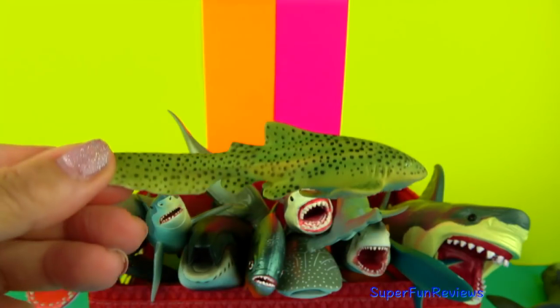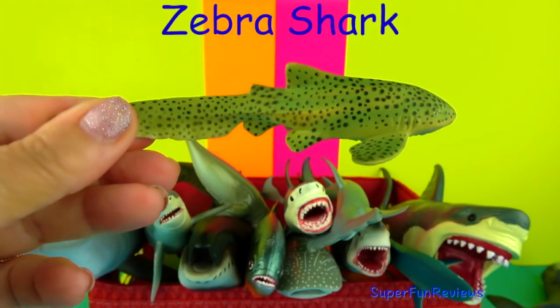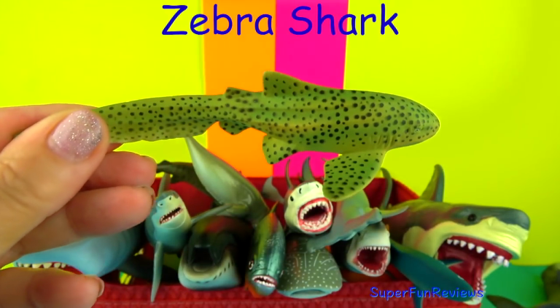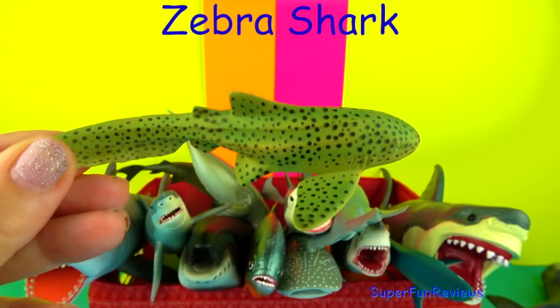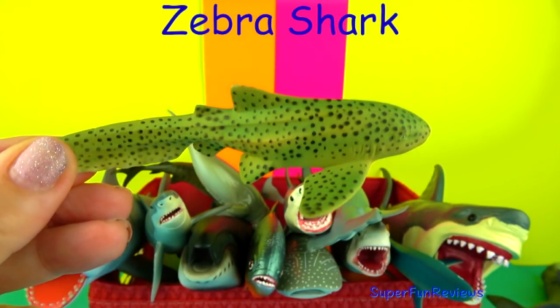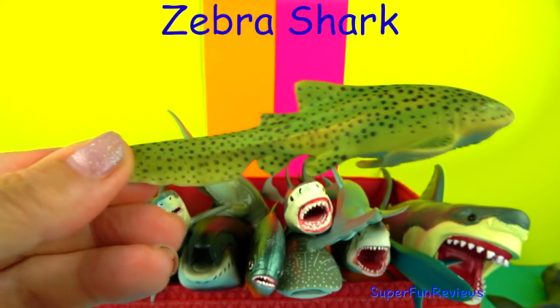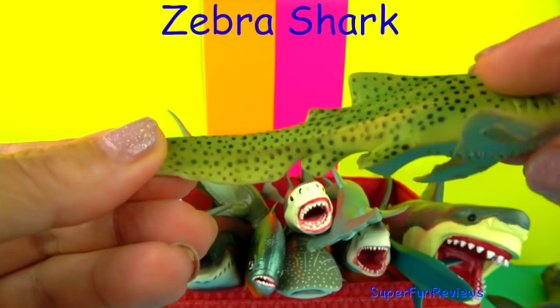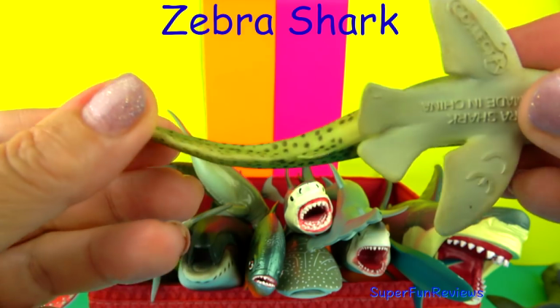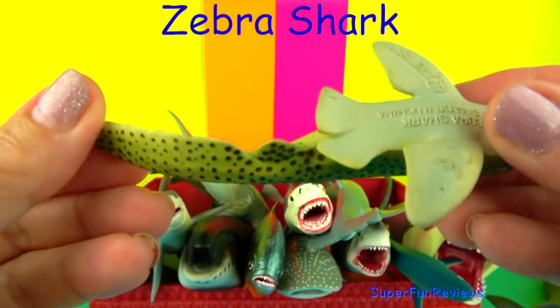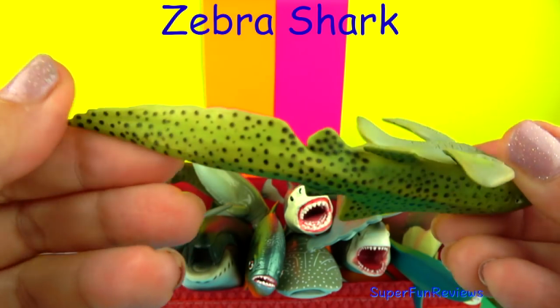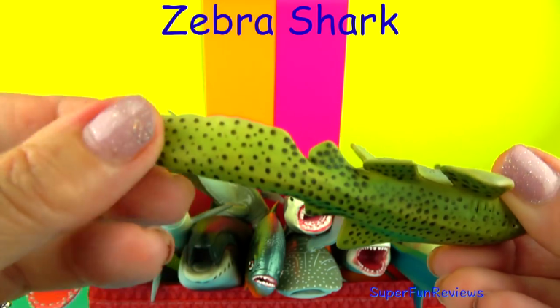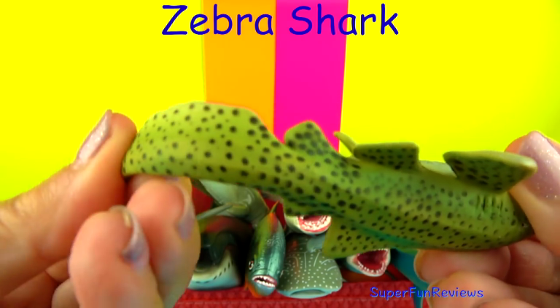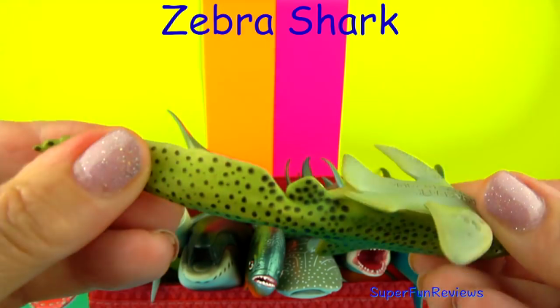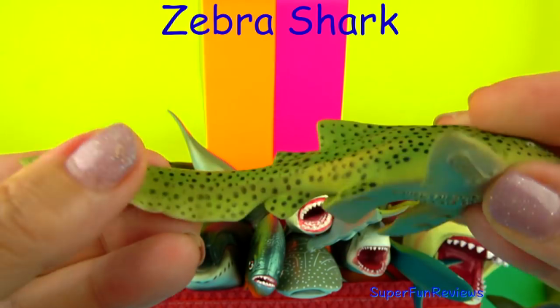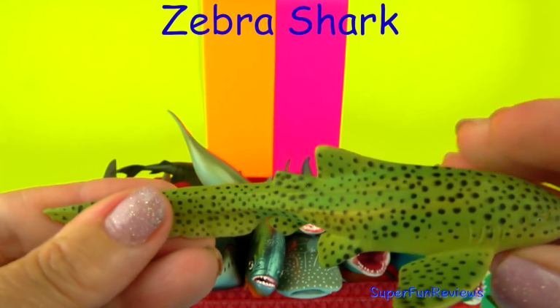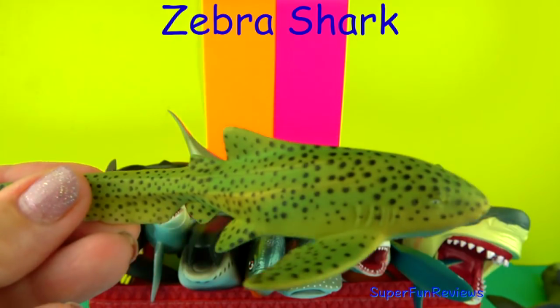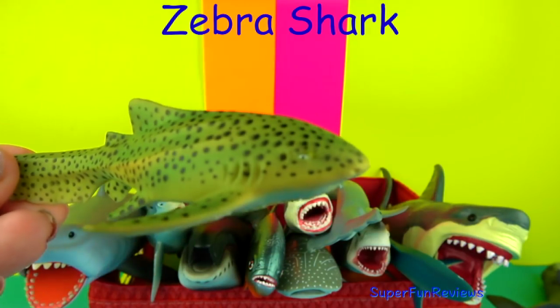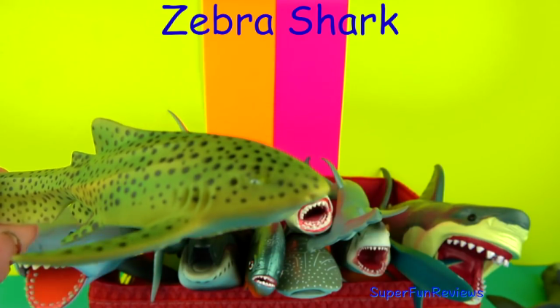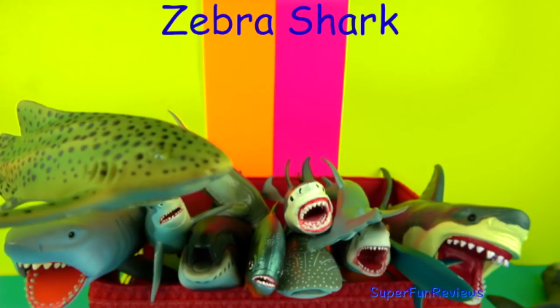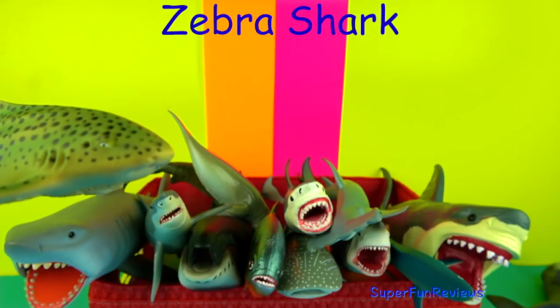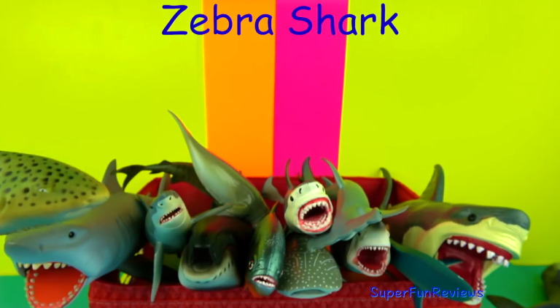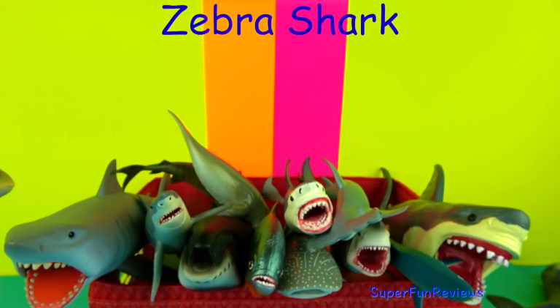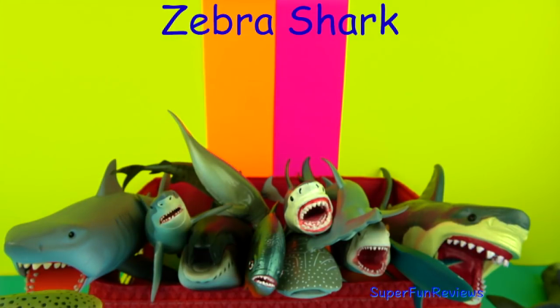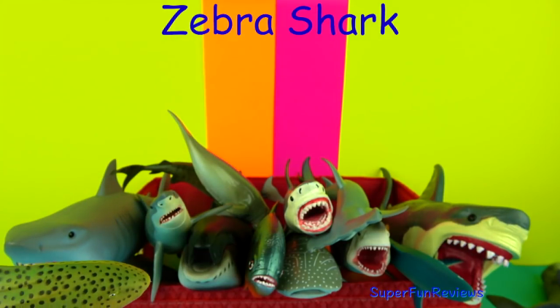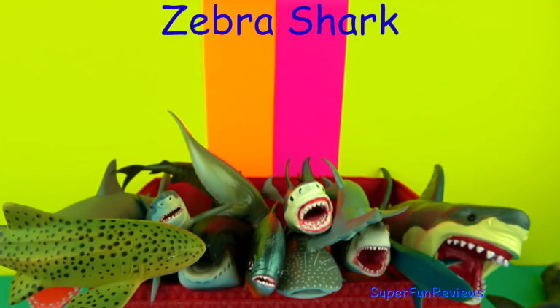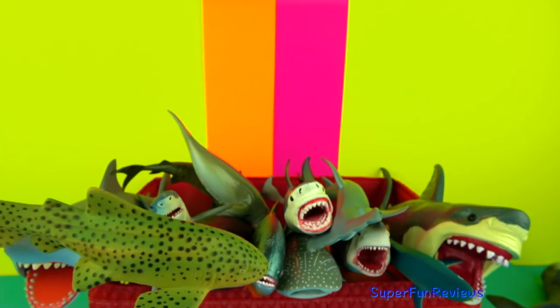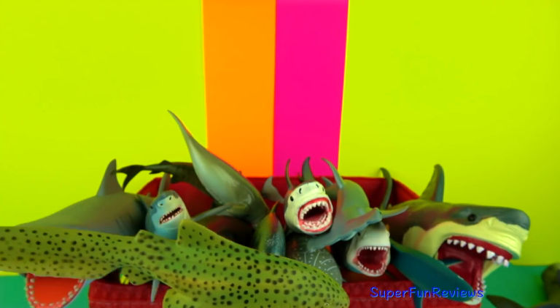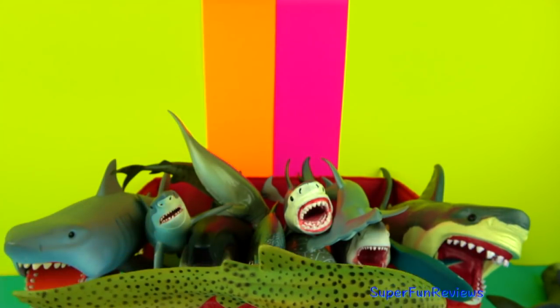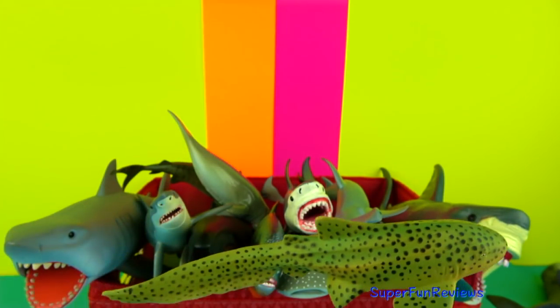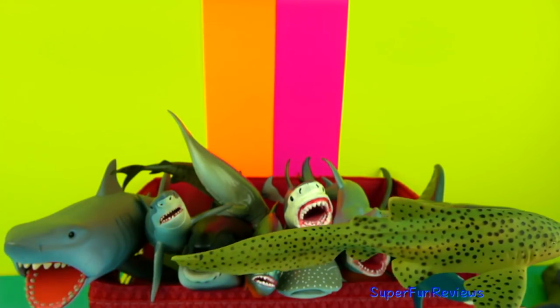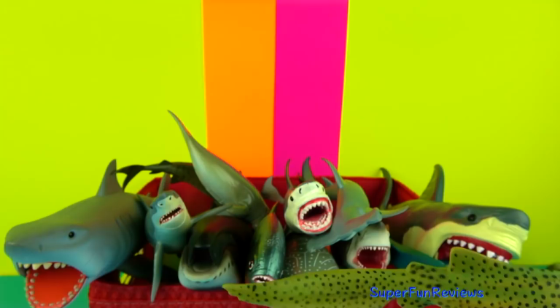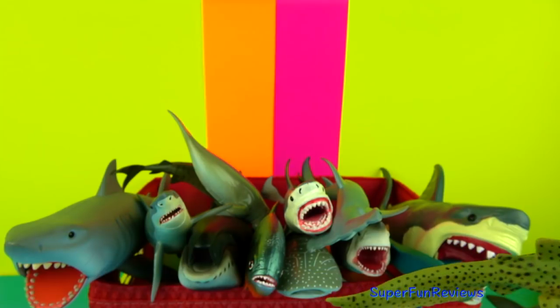The Zebra Shark is a younger version of the Leopard Shark. They live on the ocean floor and are referred to as carpet fish. They like to rest on the ocean floor and that's where they find most of their food.